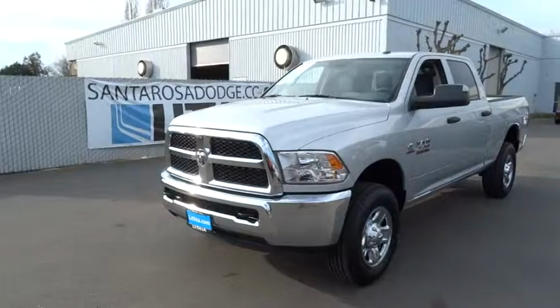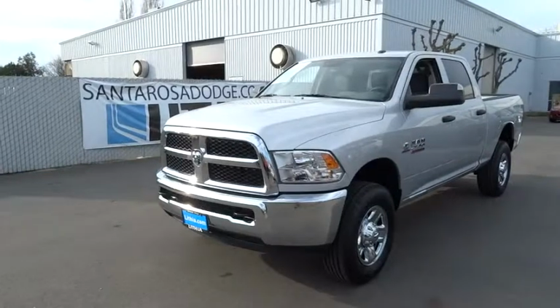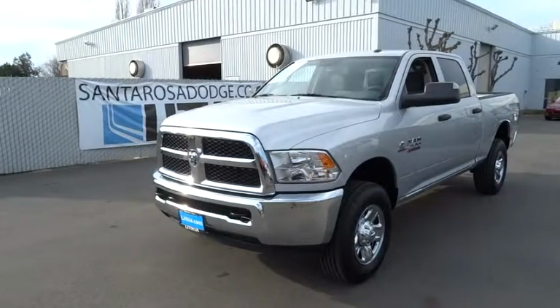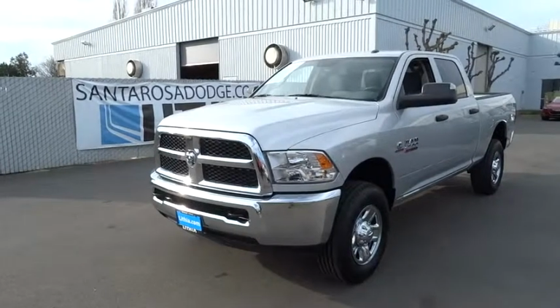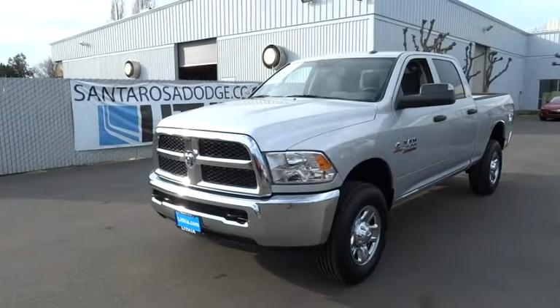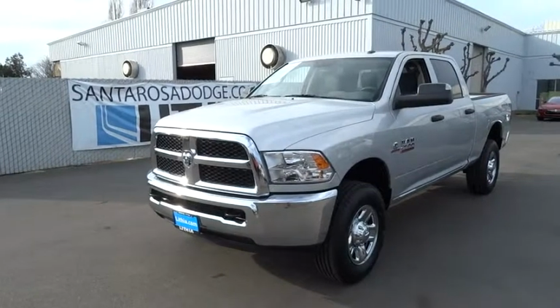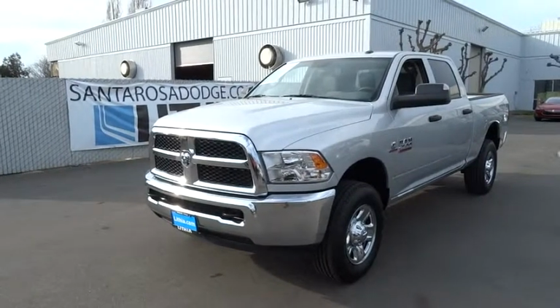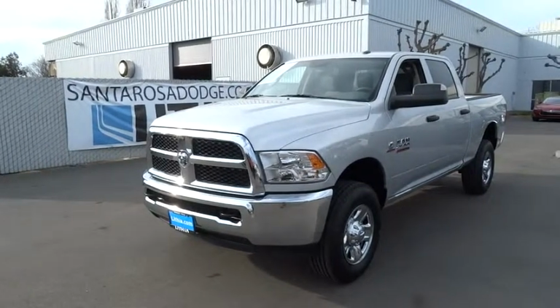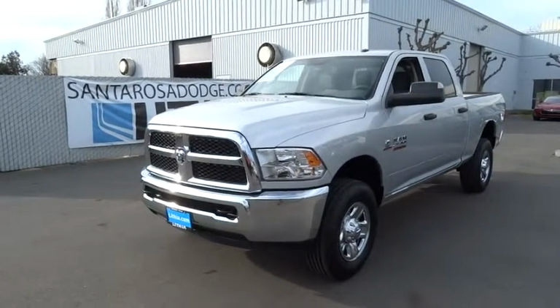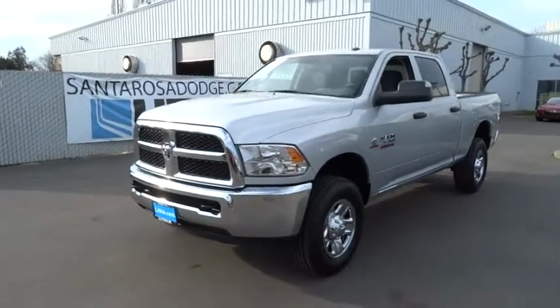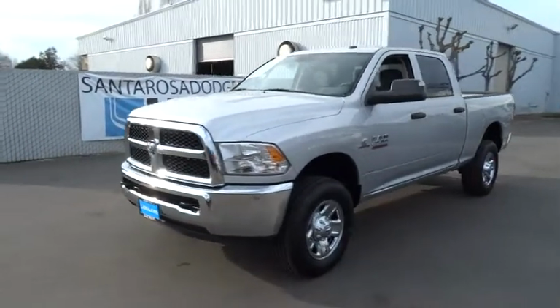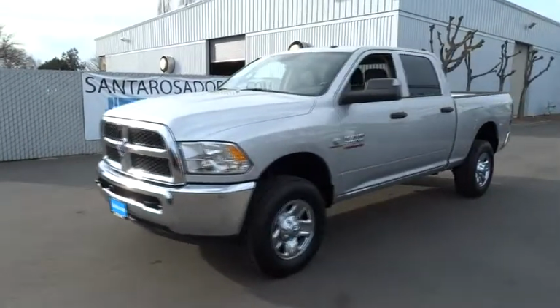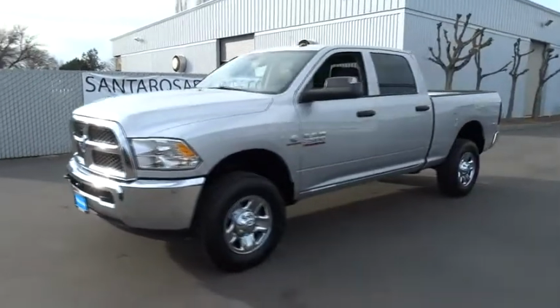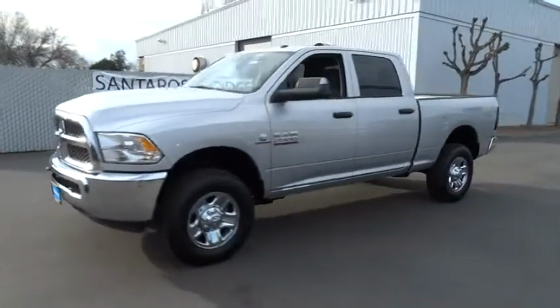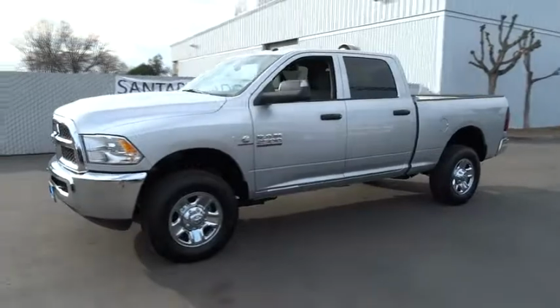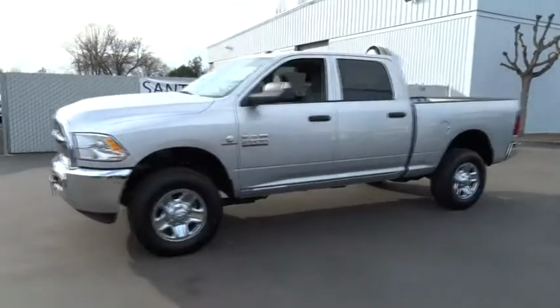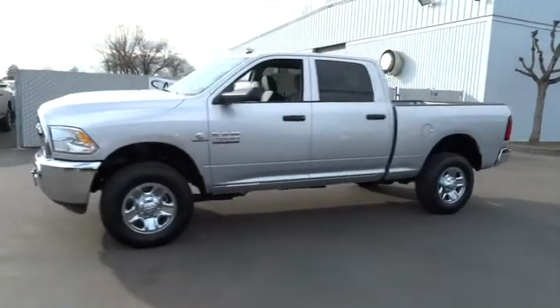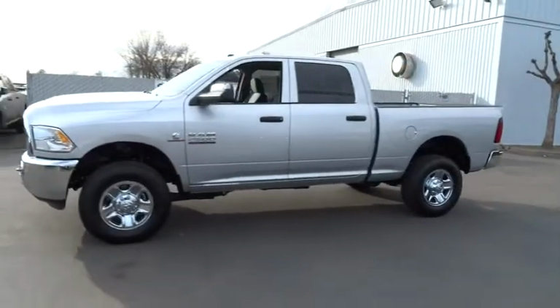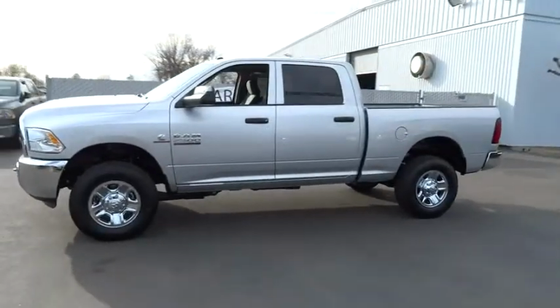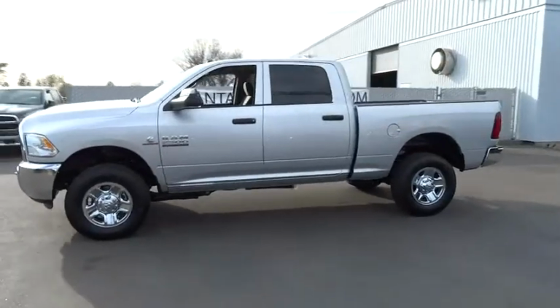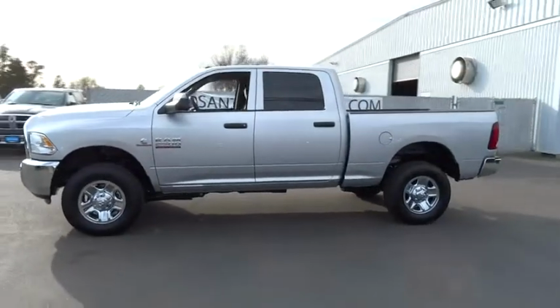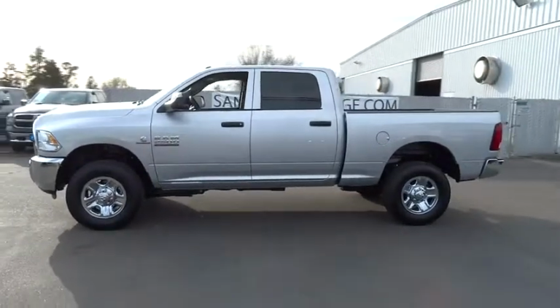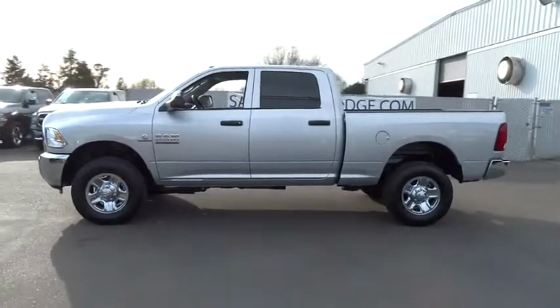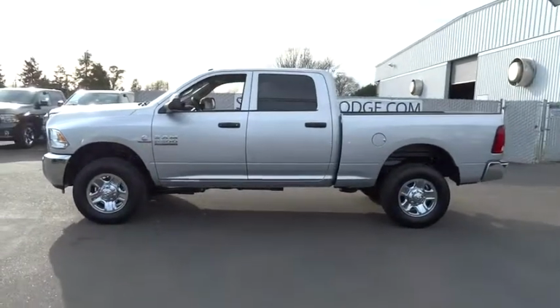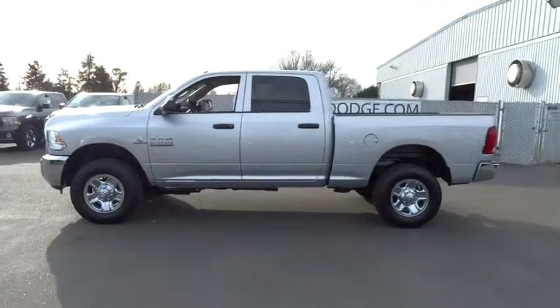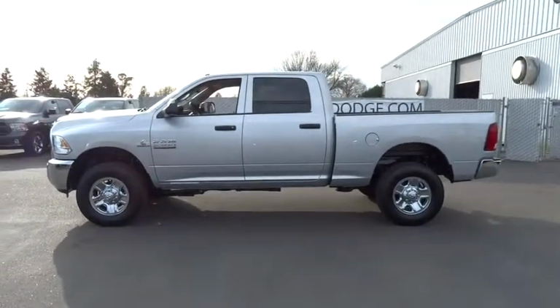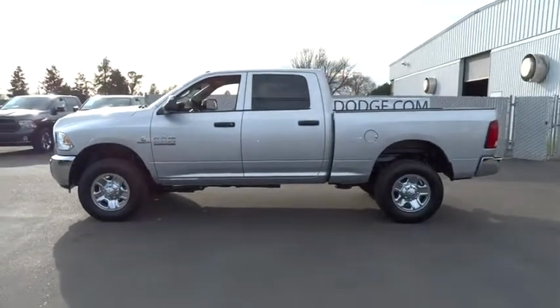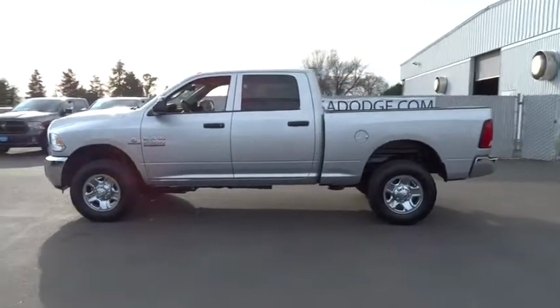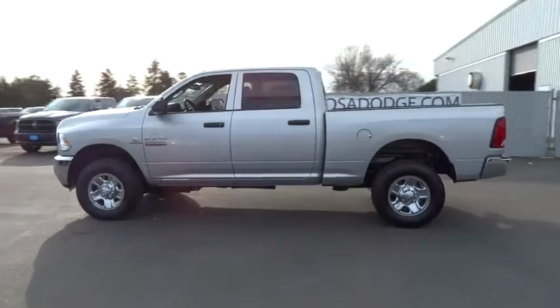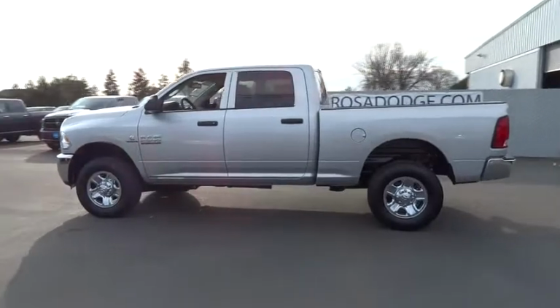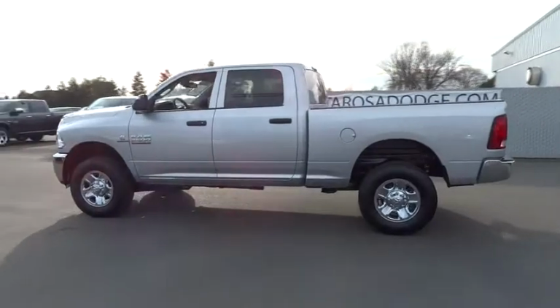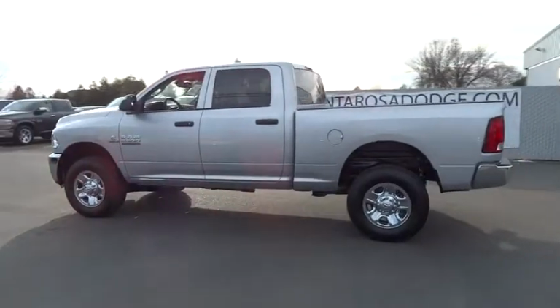2015 RAM 2500. The Dodge Ram 2500 is the 2010 Truck of the Year winner. It is the hardest working truck in the tow business and is priced below $55,000.